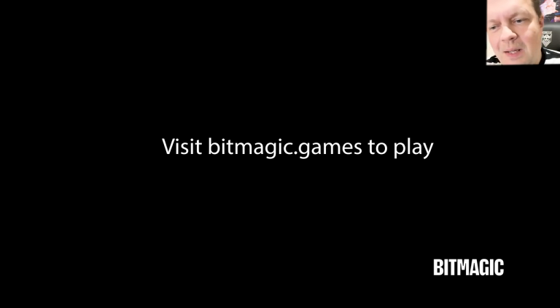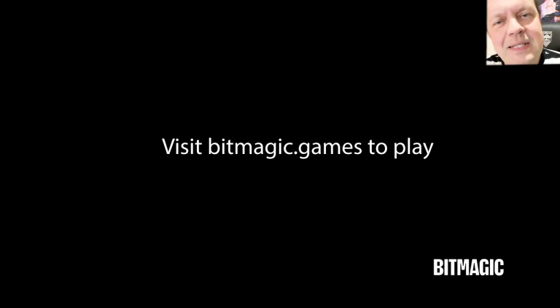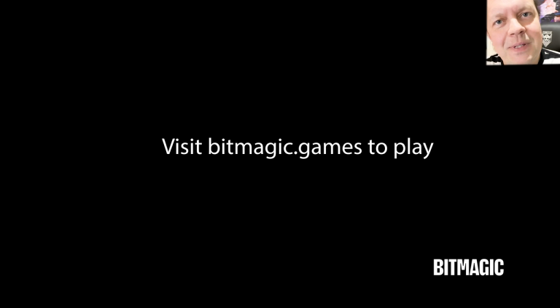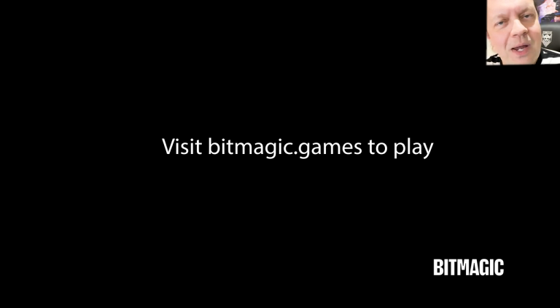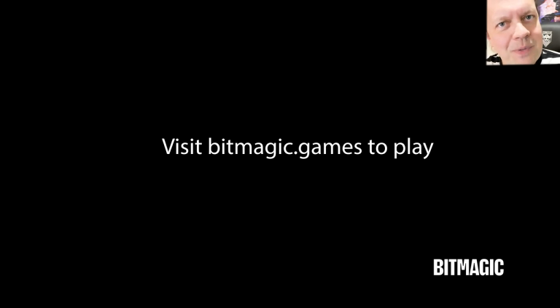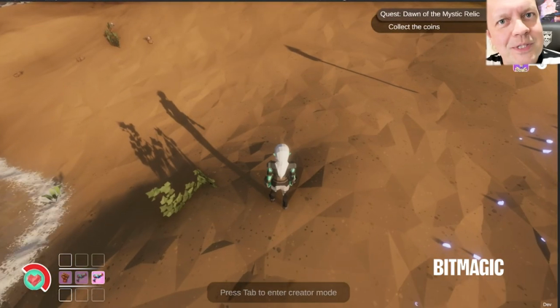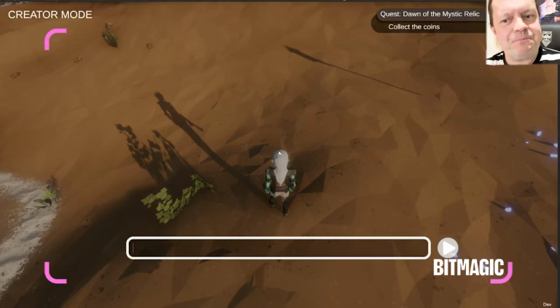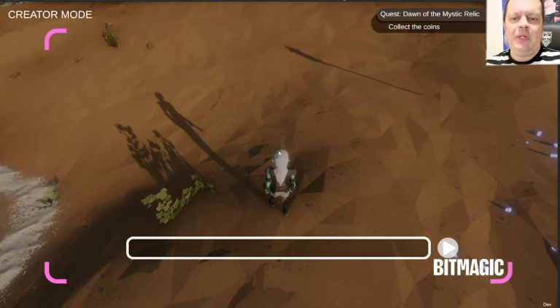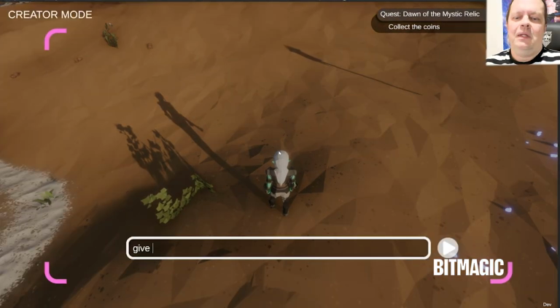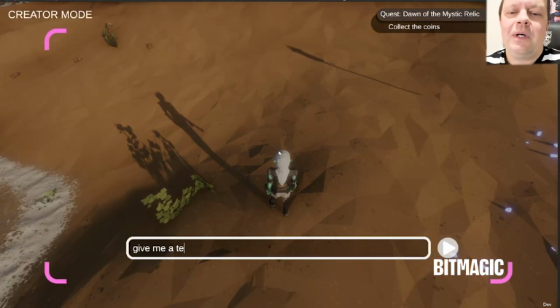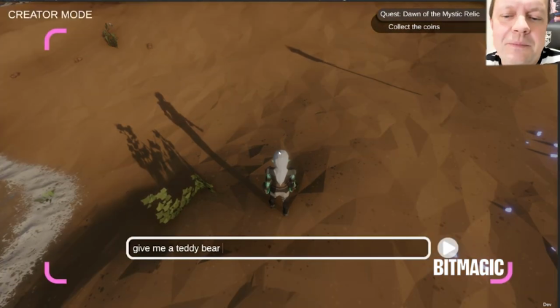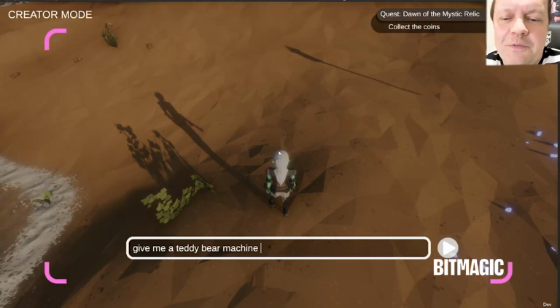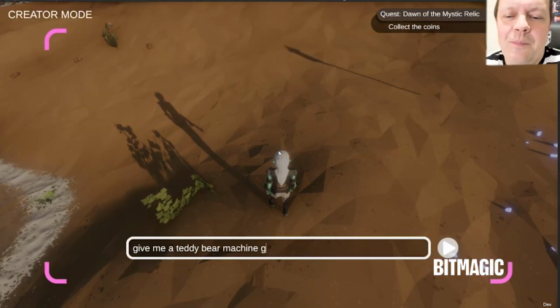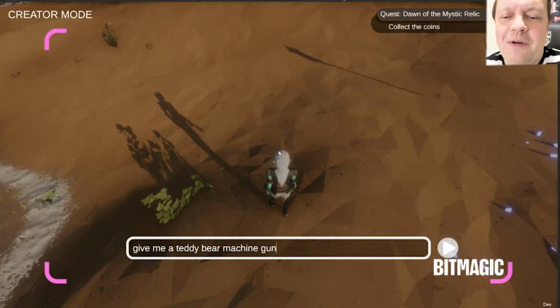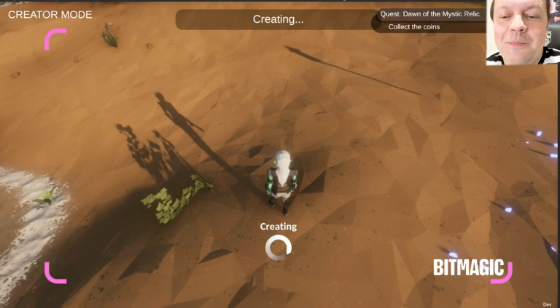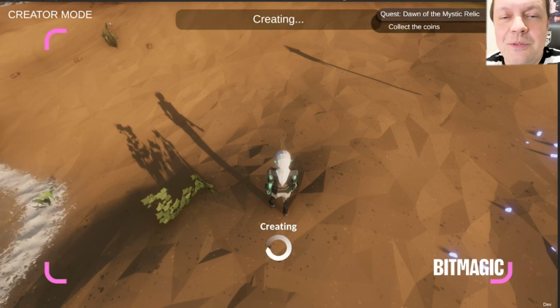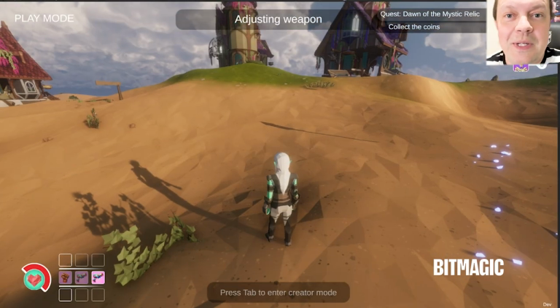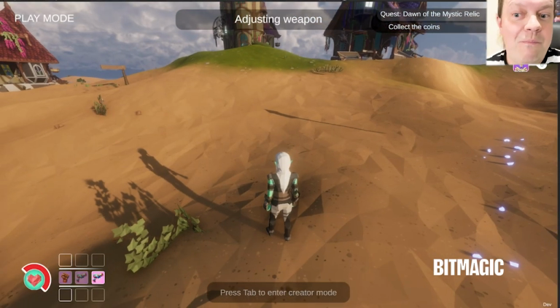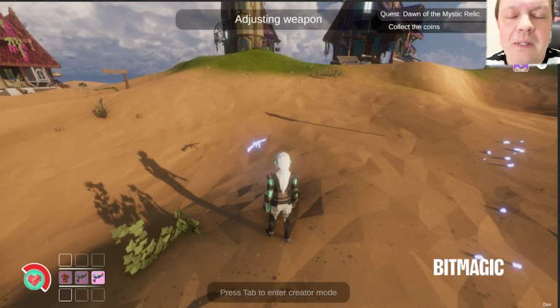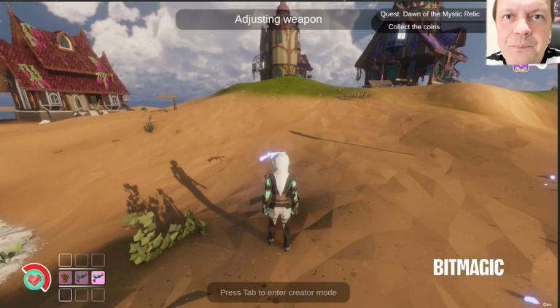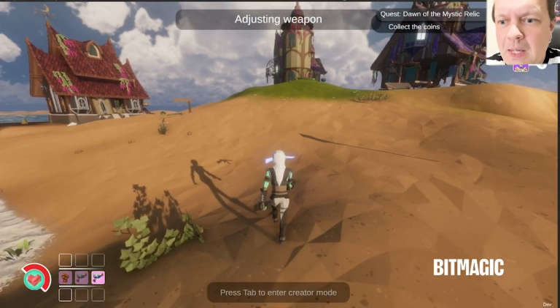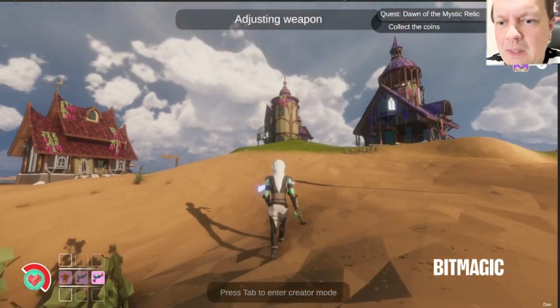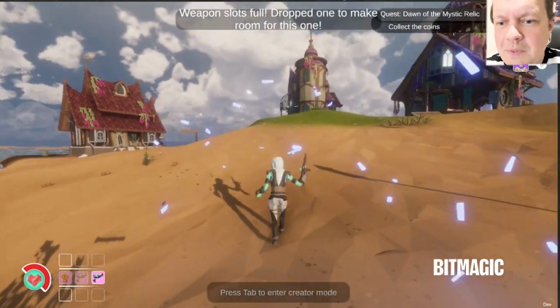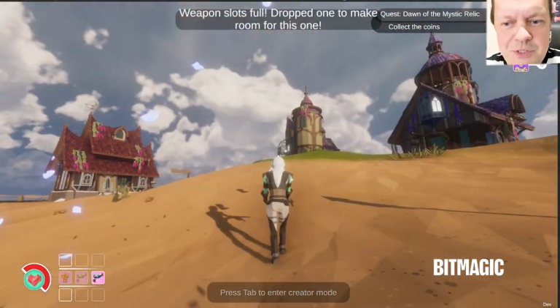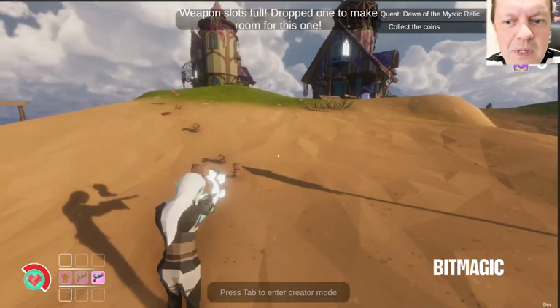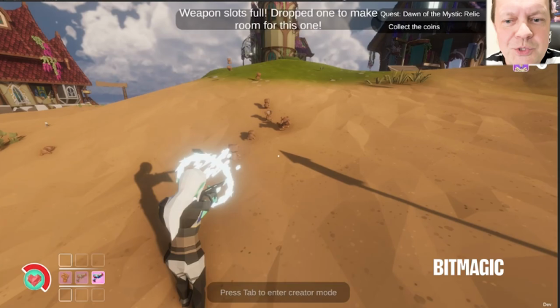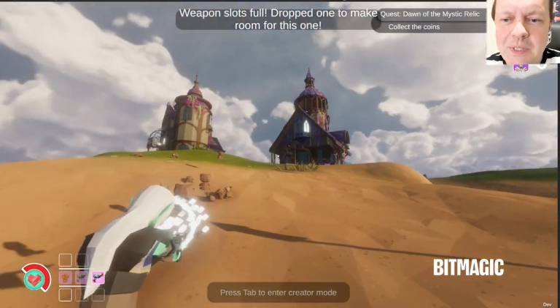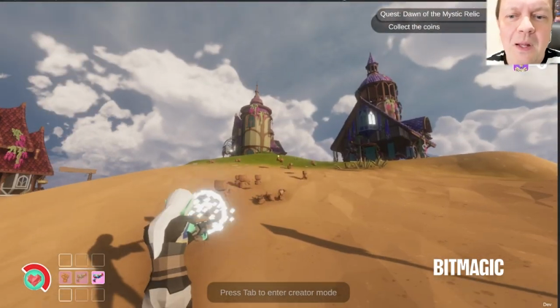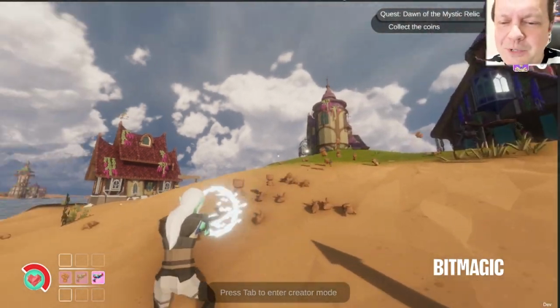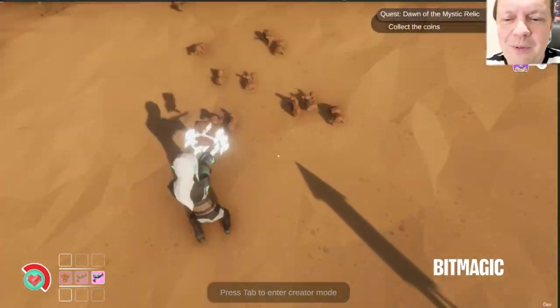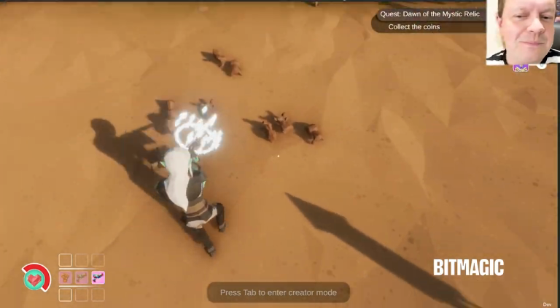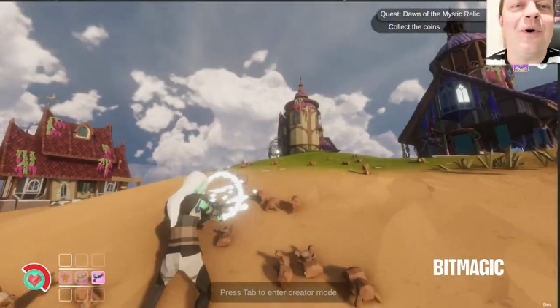Let's see, let's try out how it works. You type in, for example, 'I want to have a teddy bear shooting machine gun,' and there's the machine gun. Then you start shooting, teddy bears come out — mission accomplished.